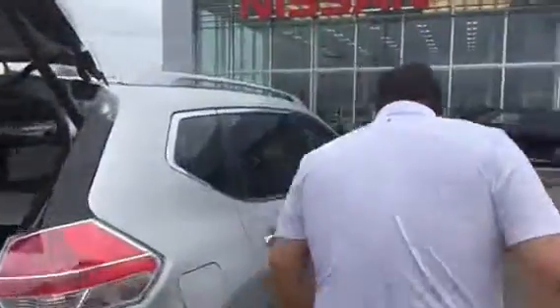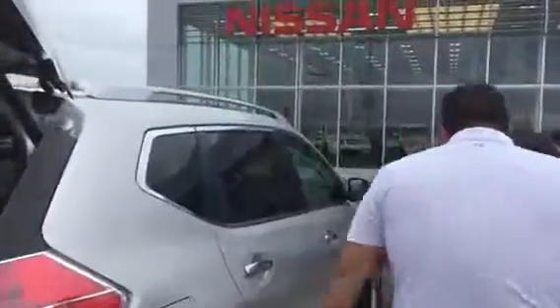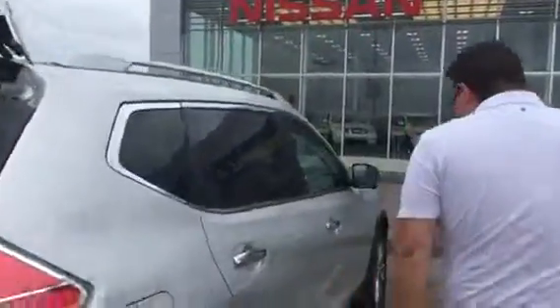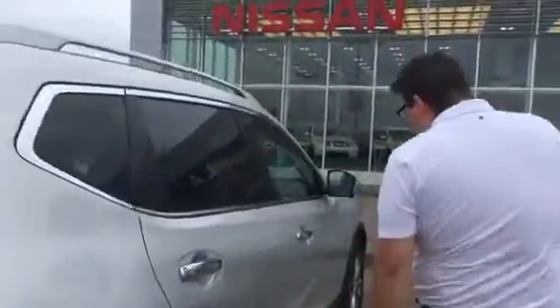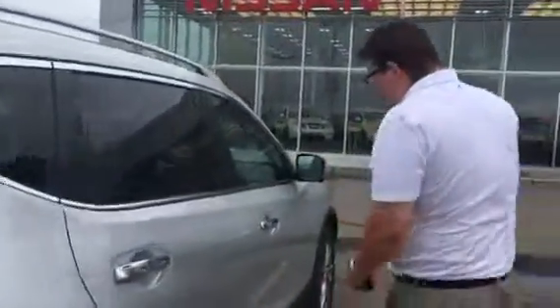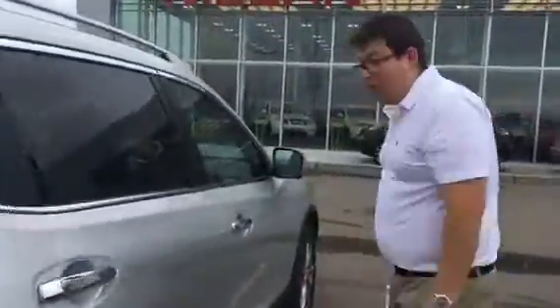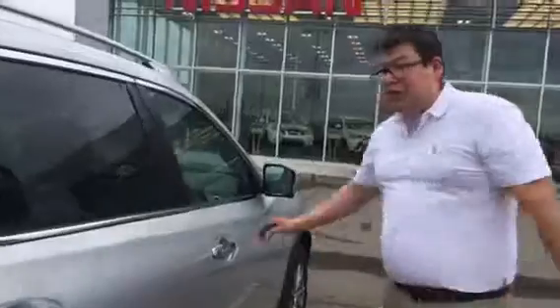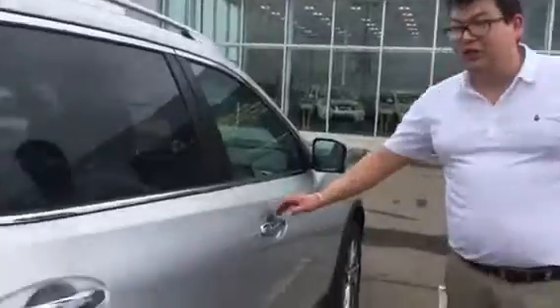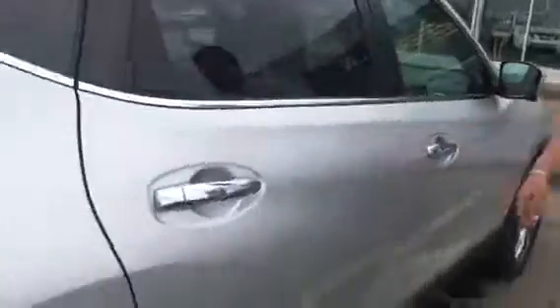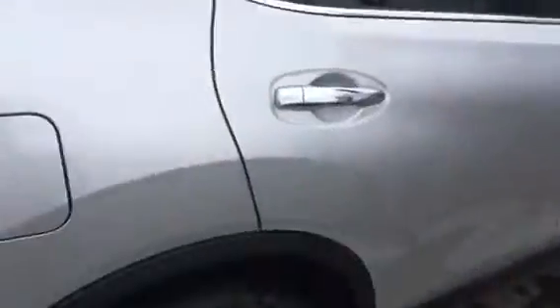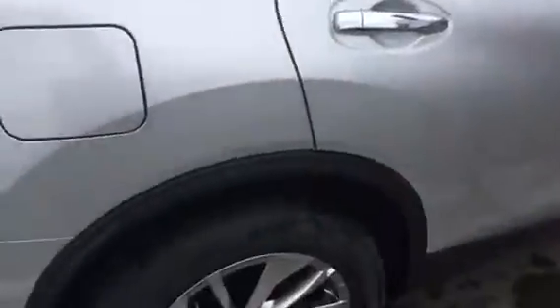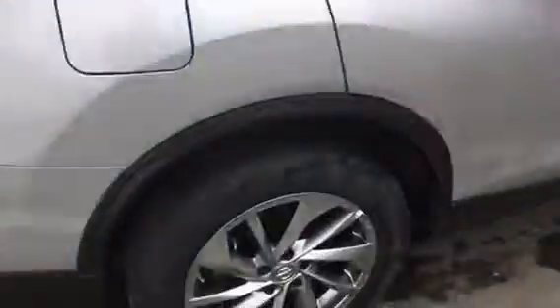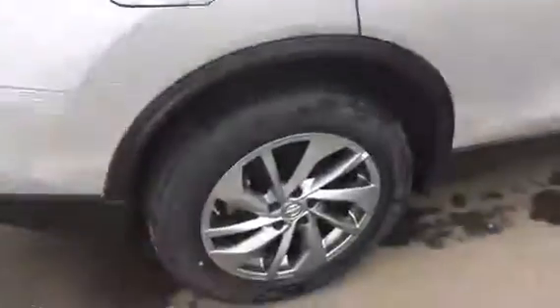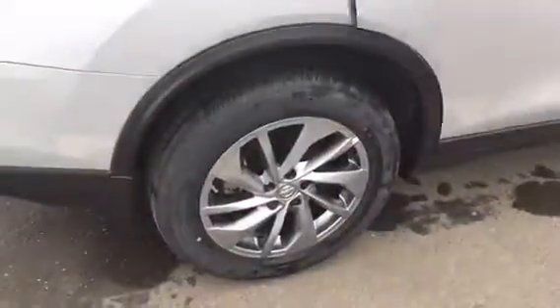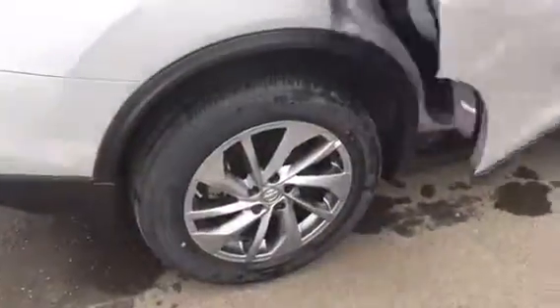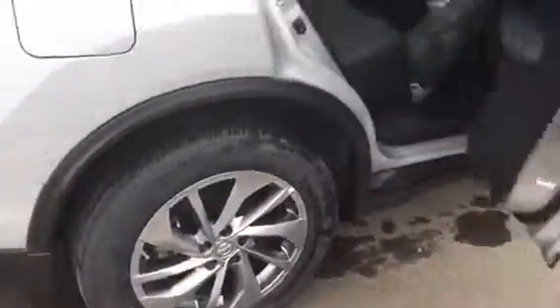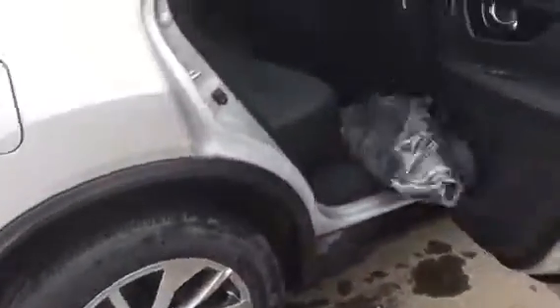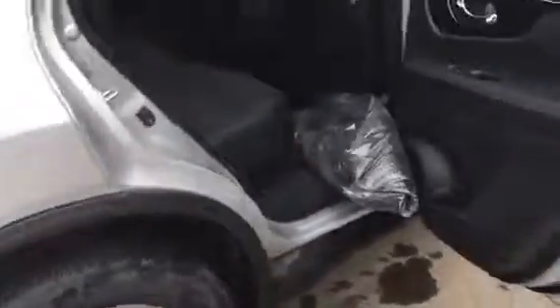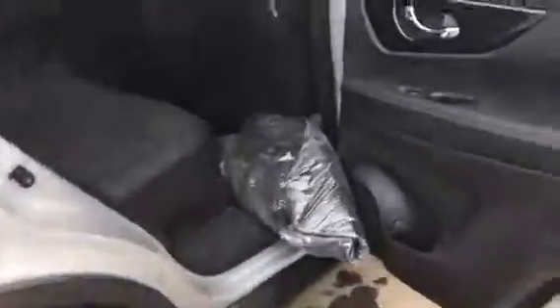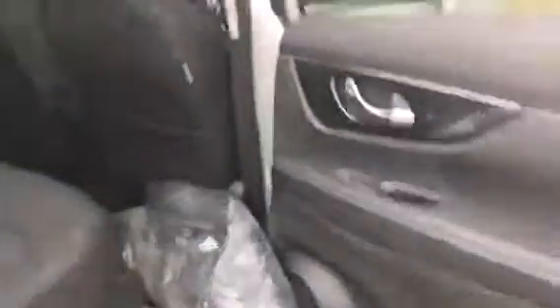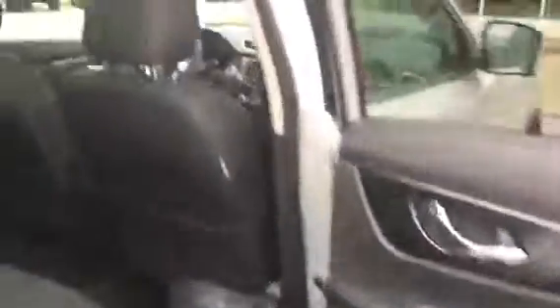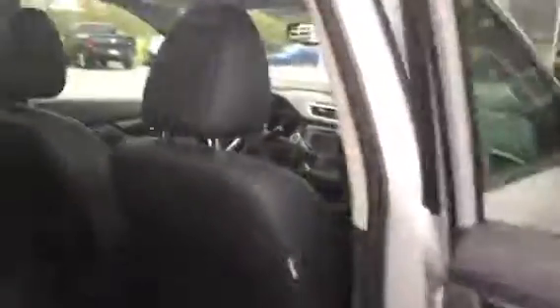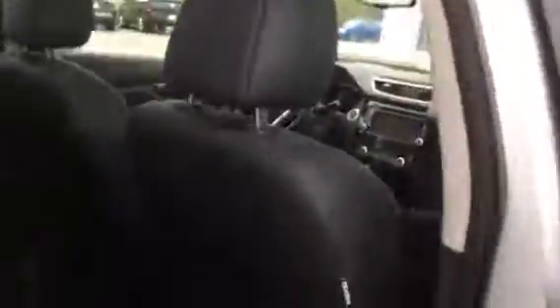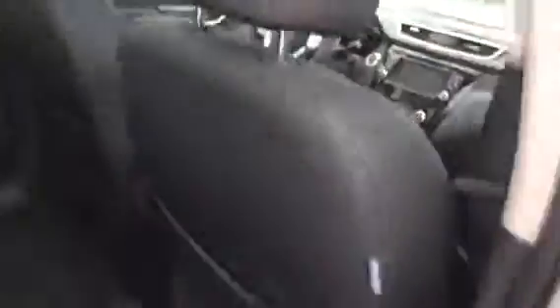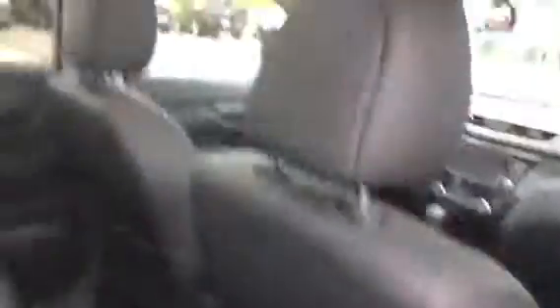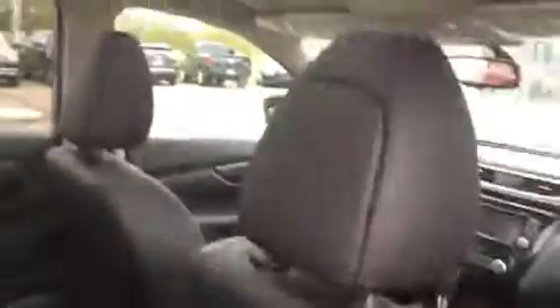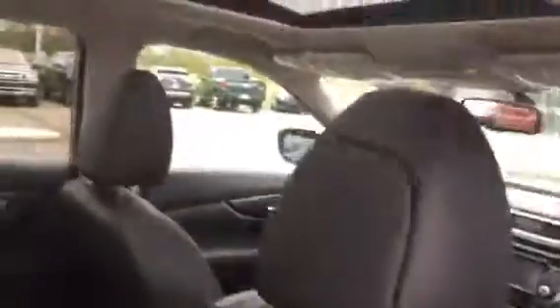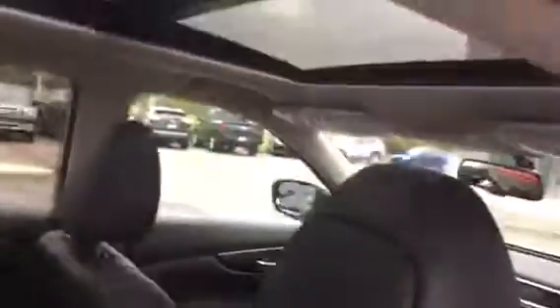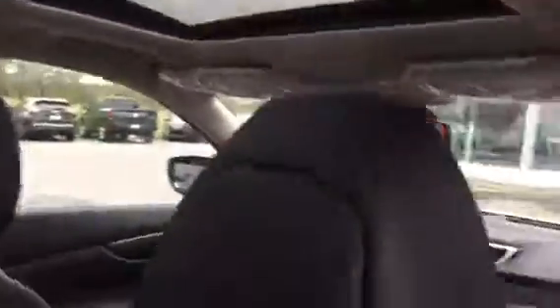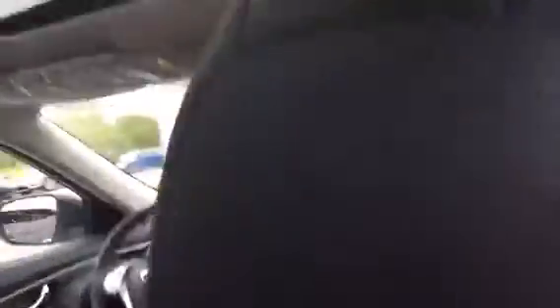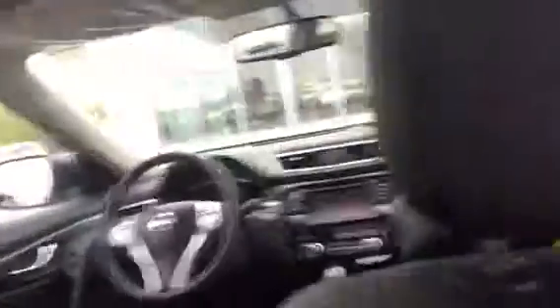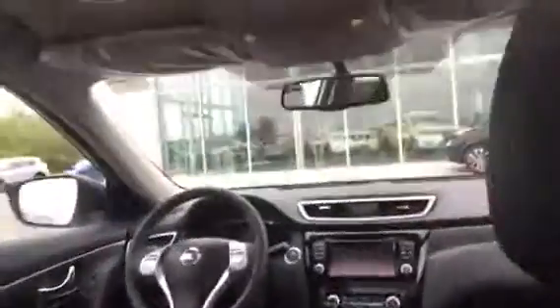Still got the same side rims on here — you still have an ample amount of tread left in the back. The camera guy is going to hop in there and I'll show you the features on the inside.